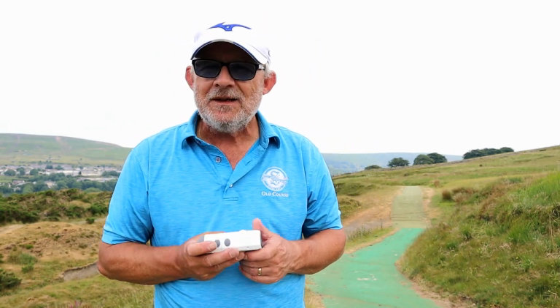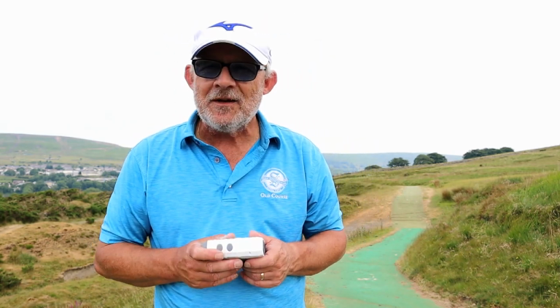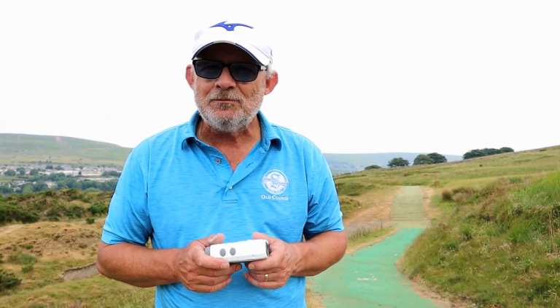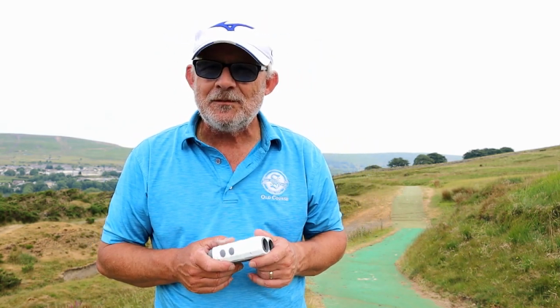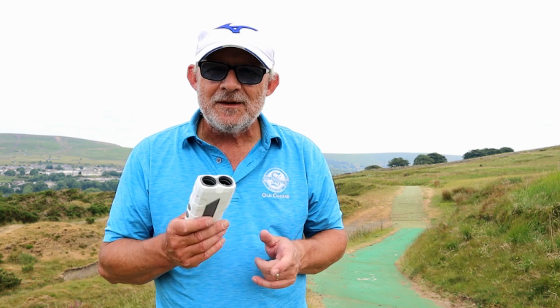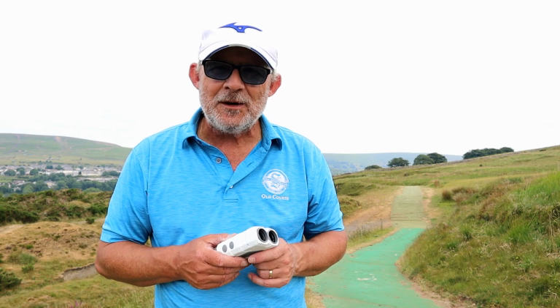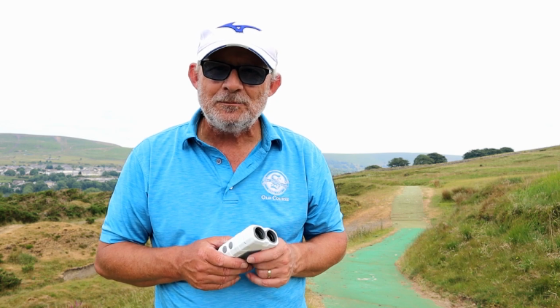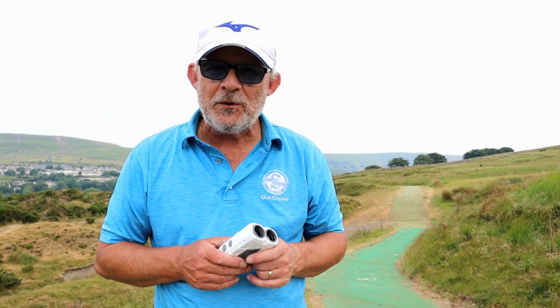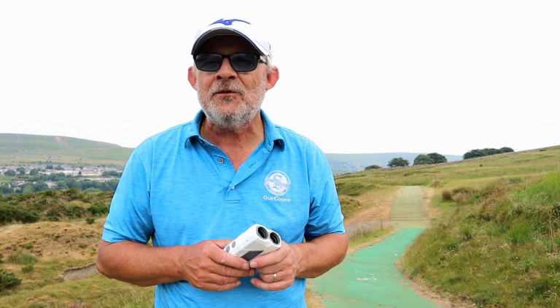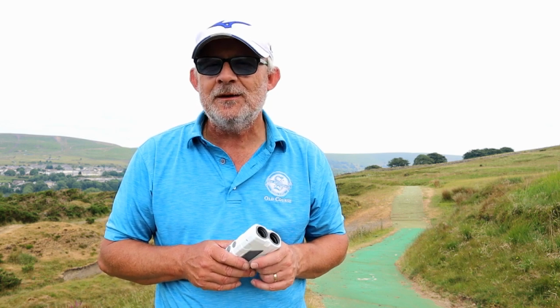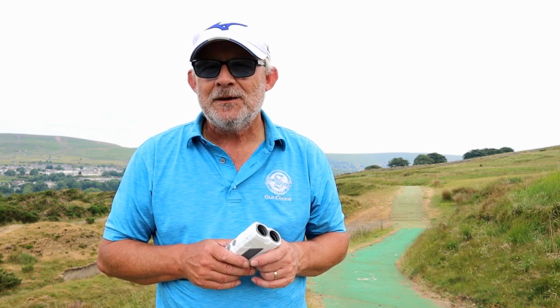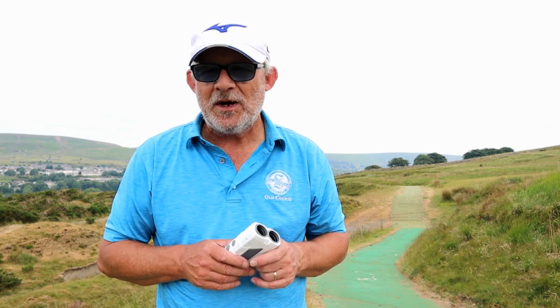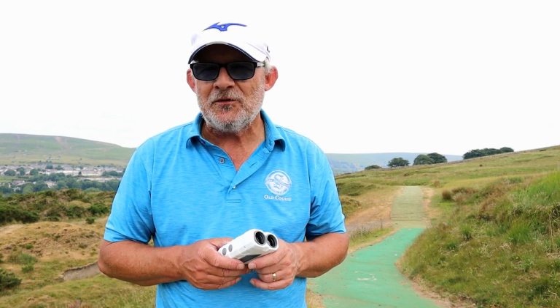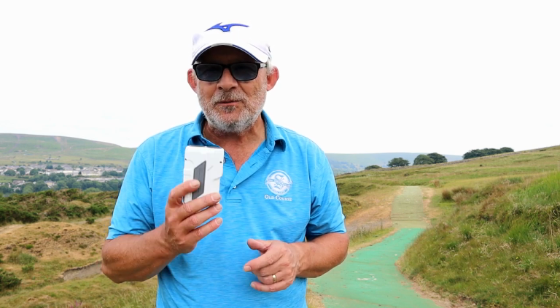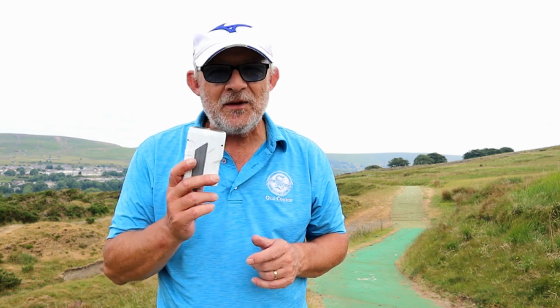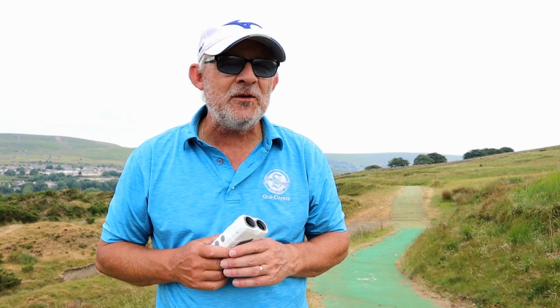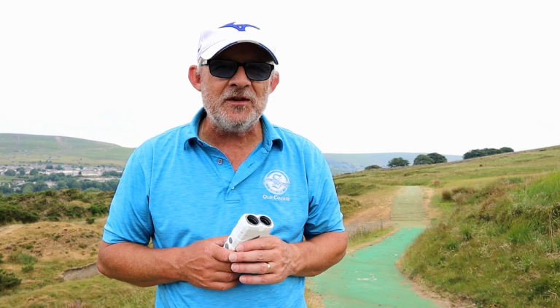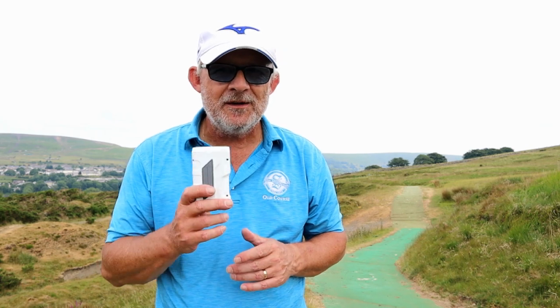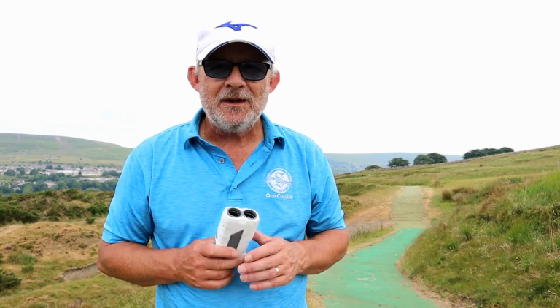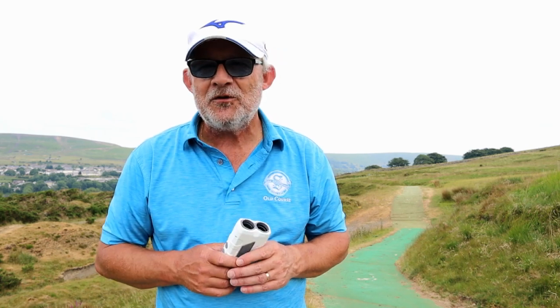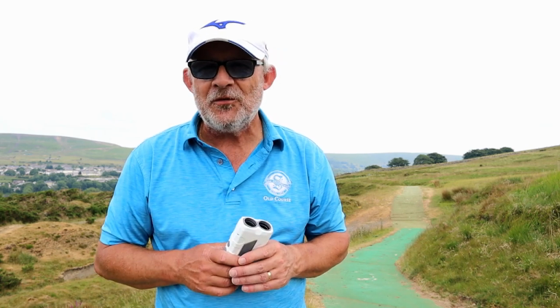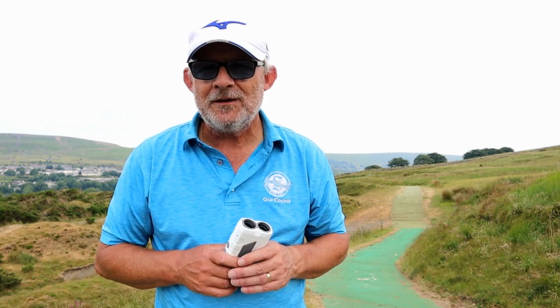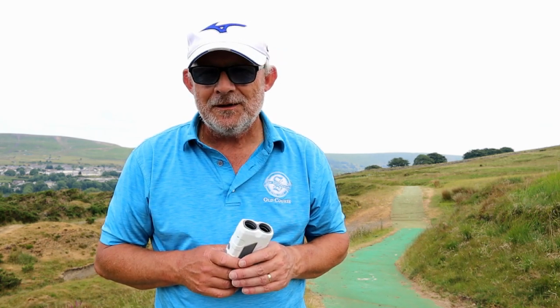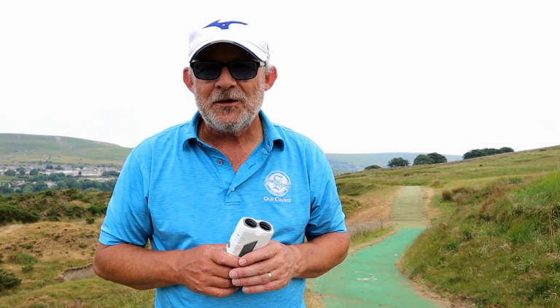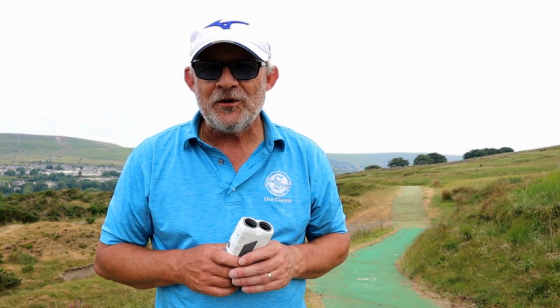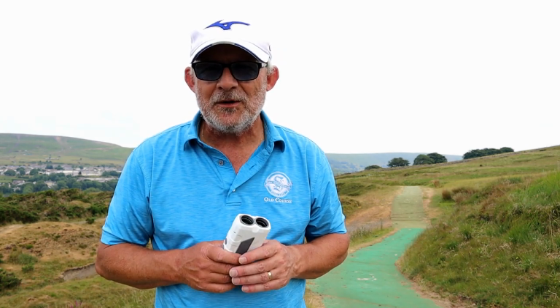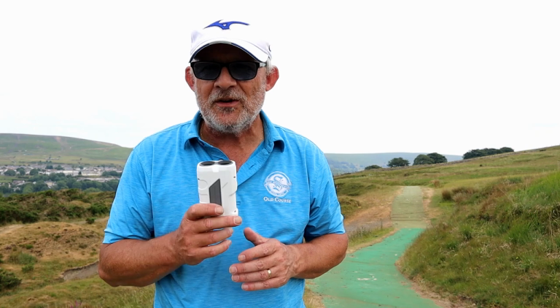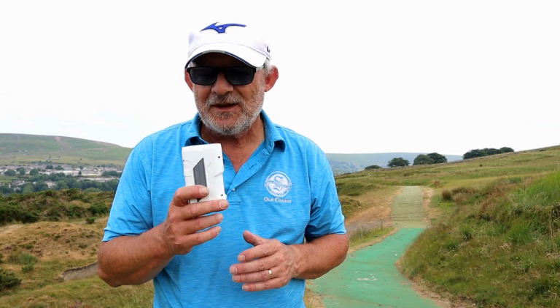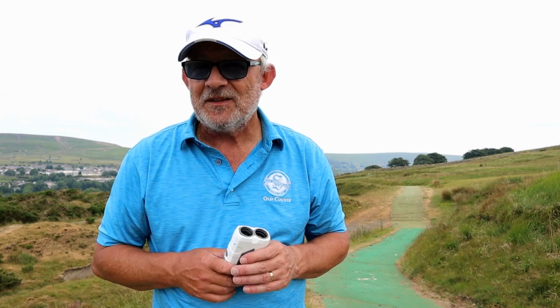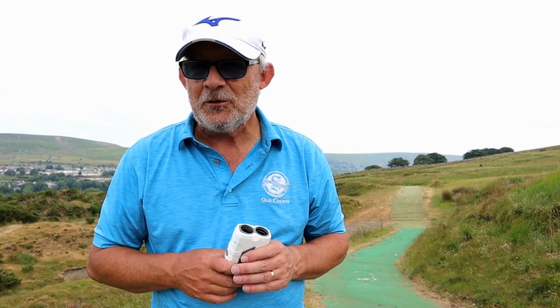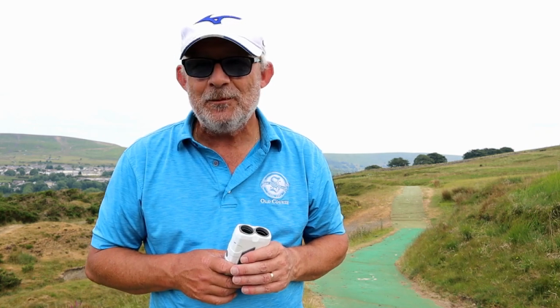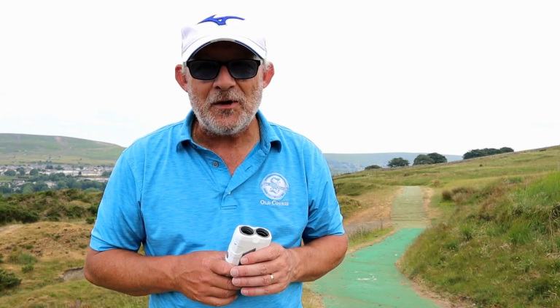Yeah, I like this. So pay the website a visit, pay Amazon a visit, and I think you might be surprised how much a rangefinder can cost you — especially at this kind of quality. Ta-ra.